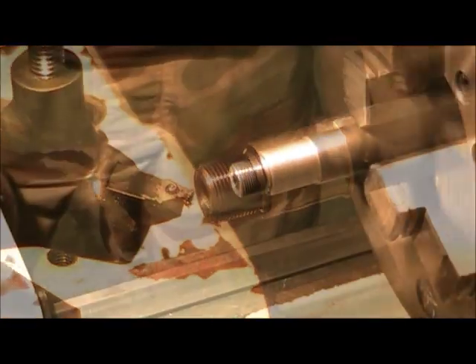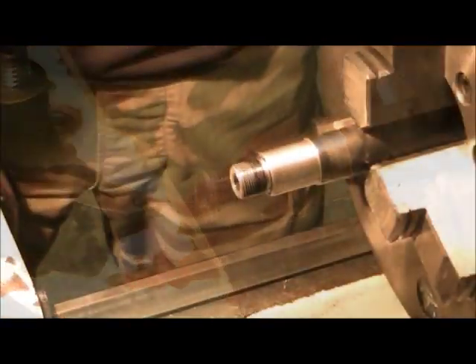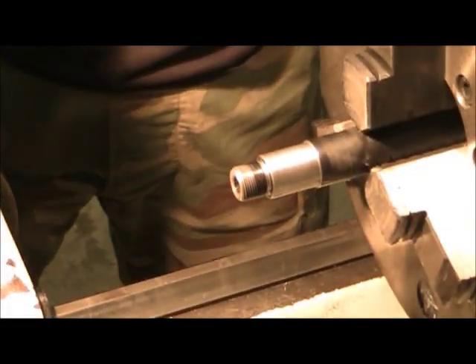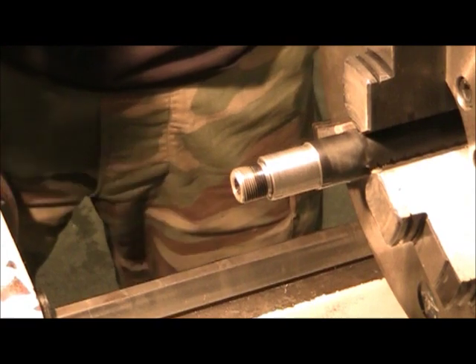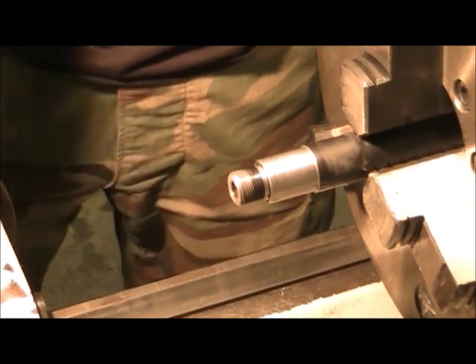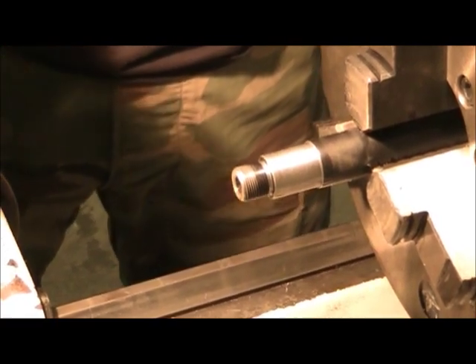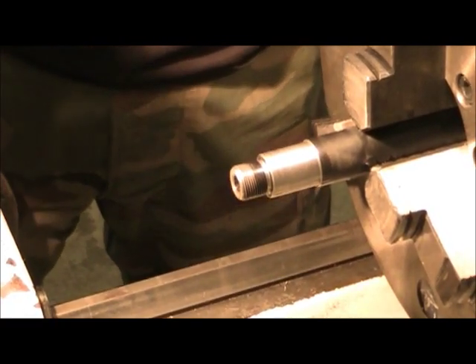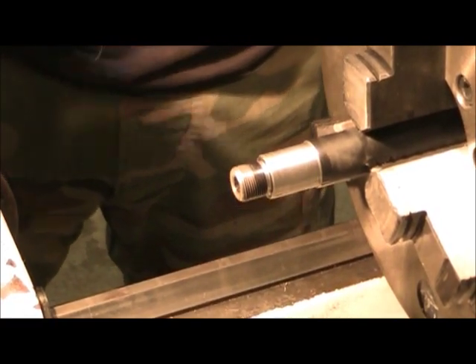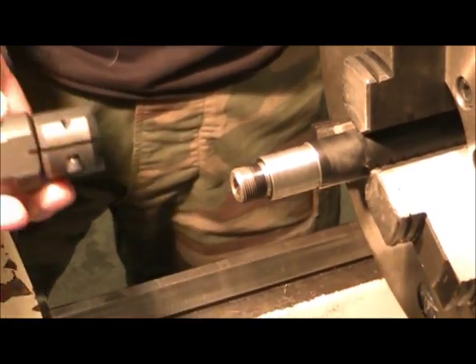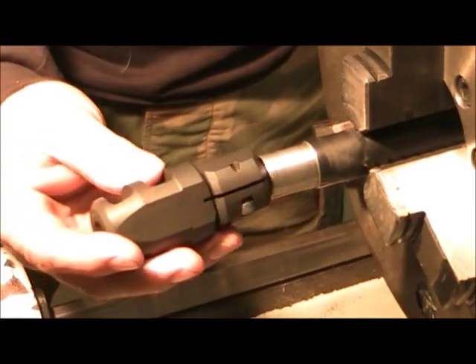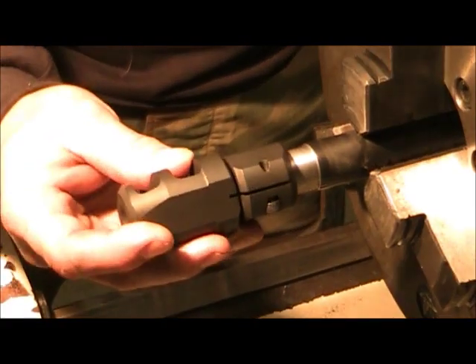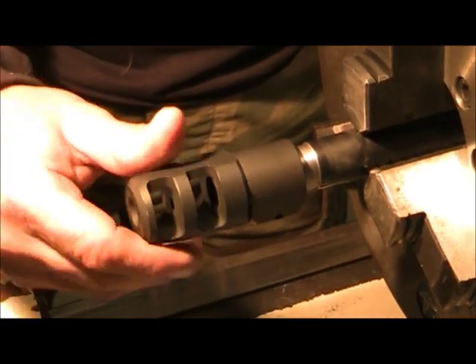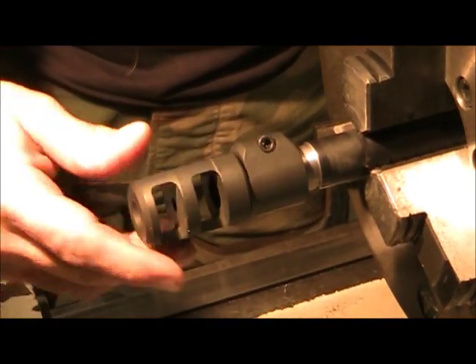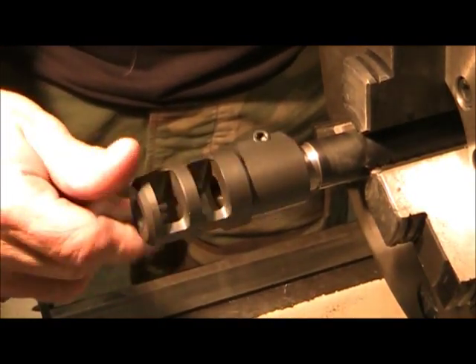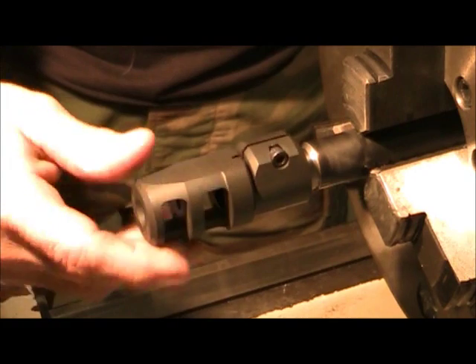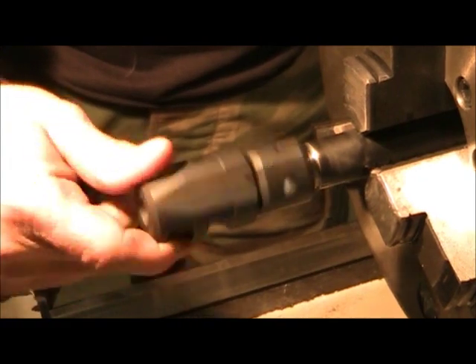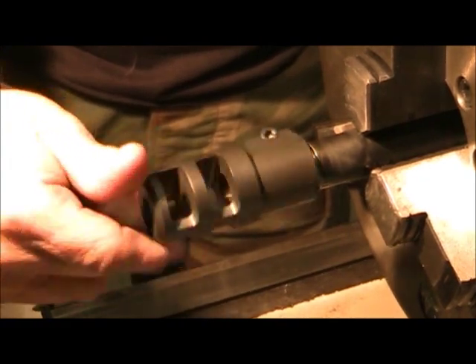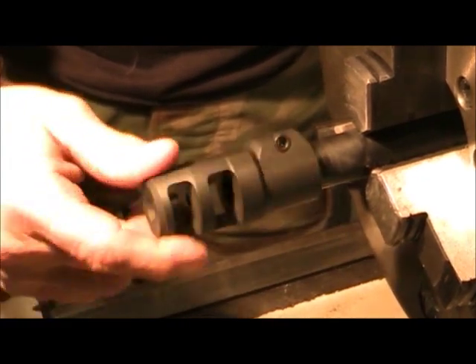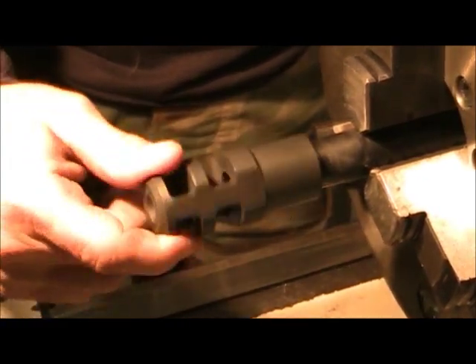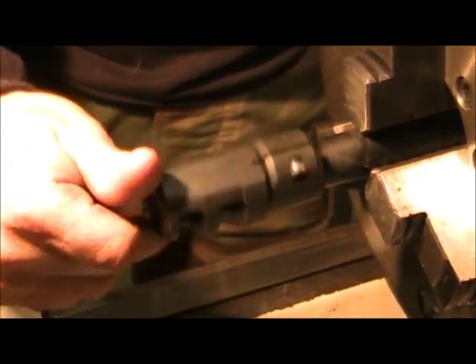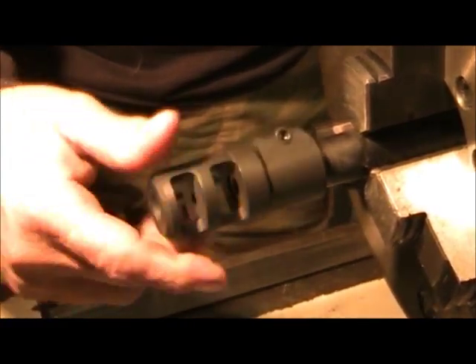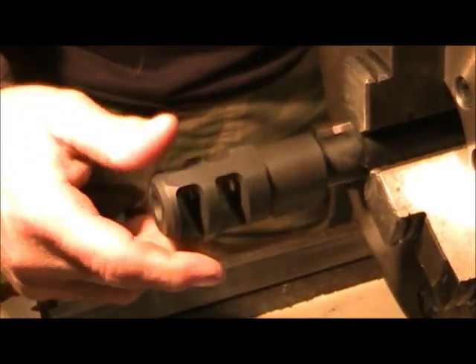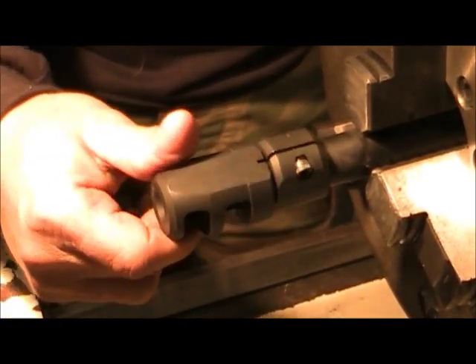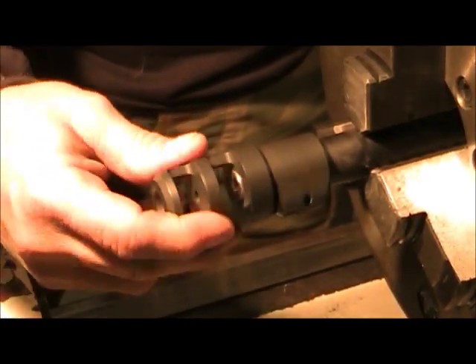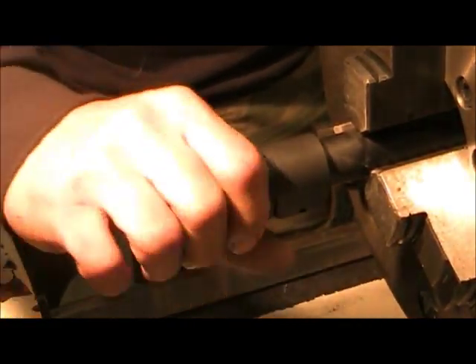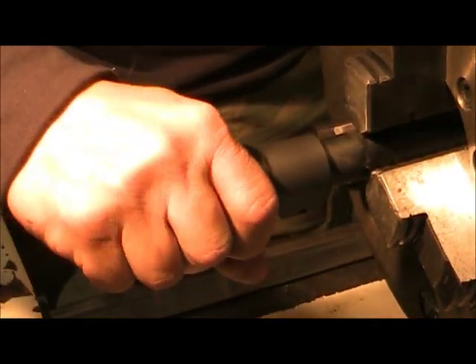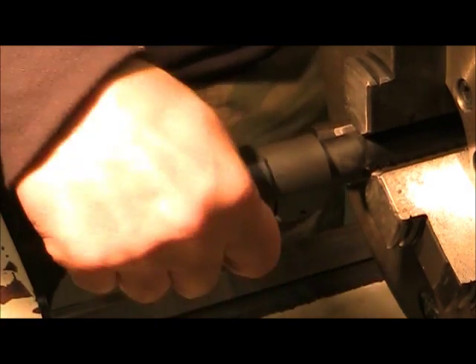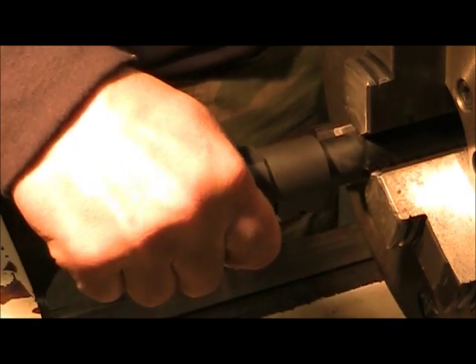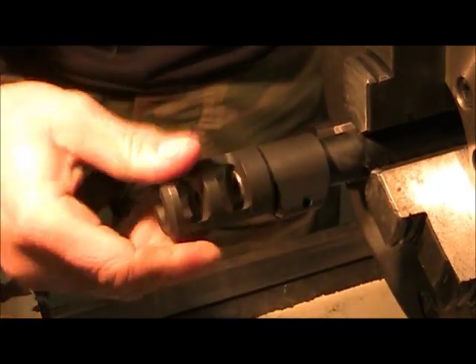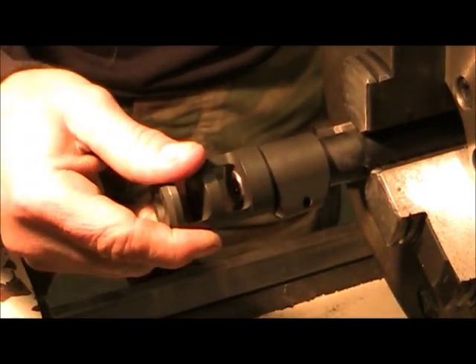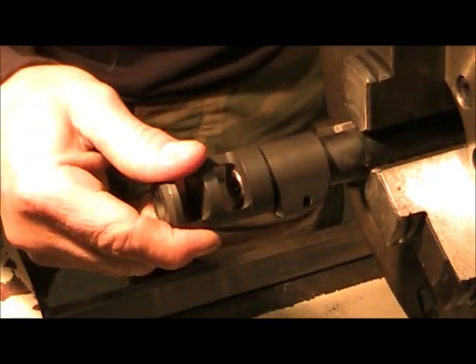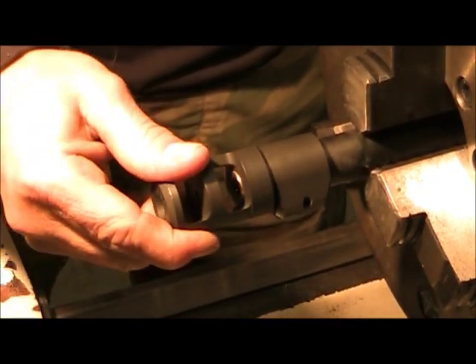We just finished doing the machining, and I'm going to go ahead and make sure everything fits. Fits real nice and snug — no movement, no play.